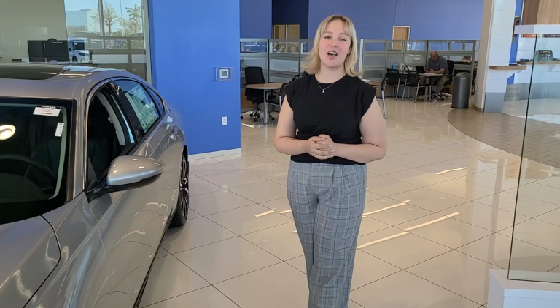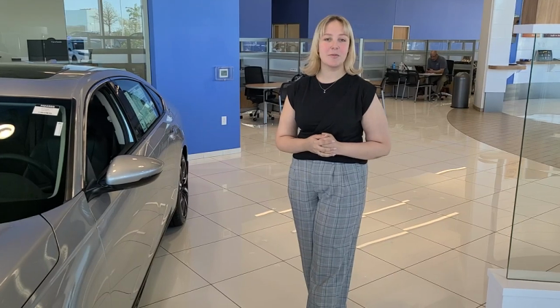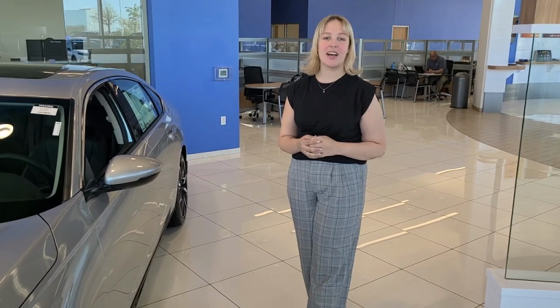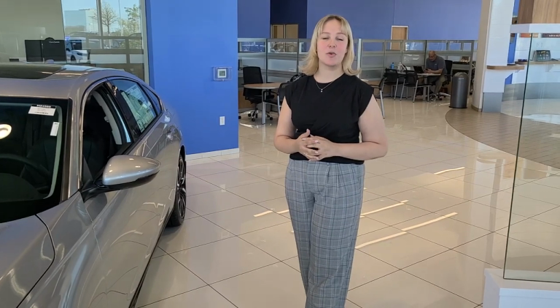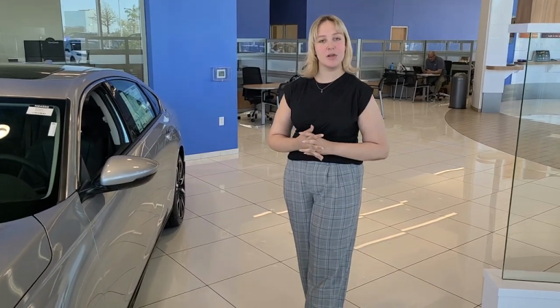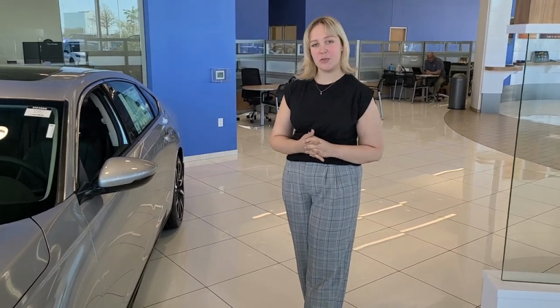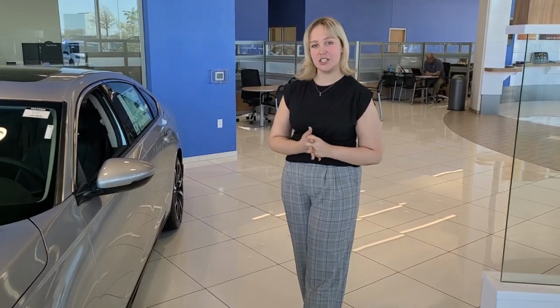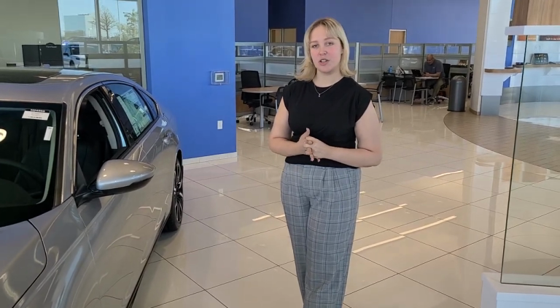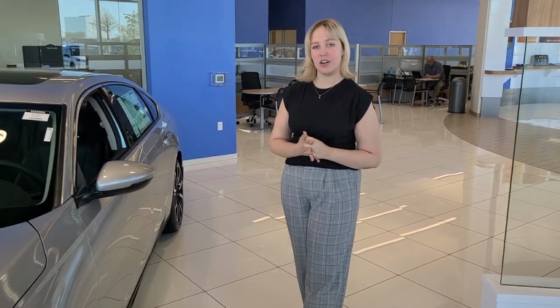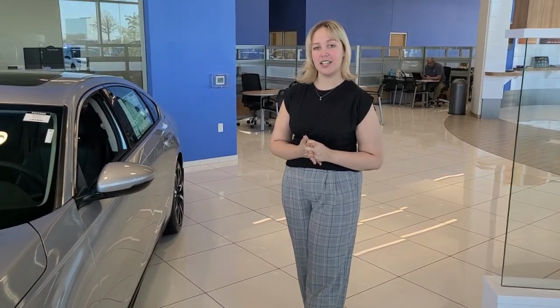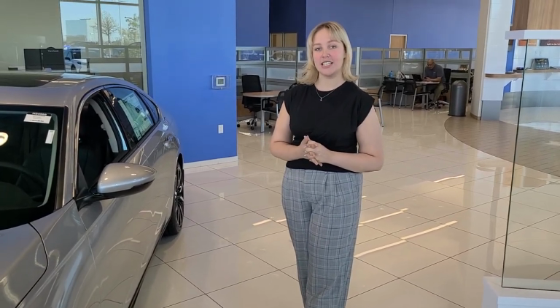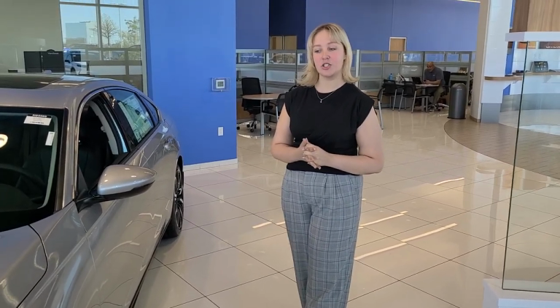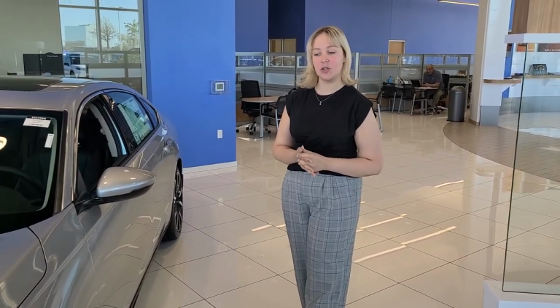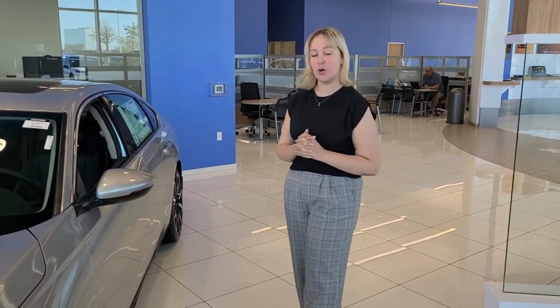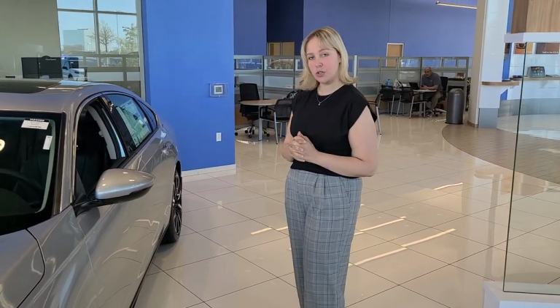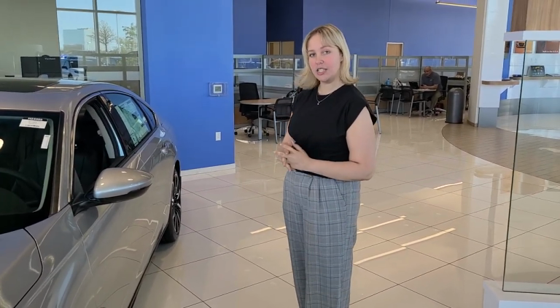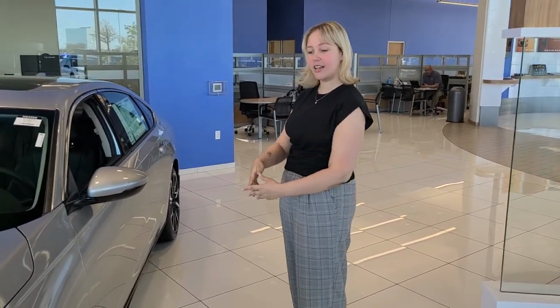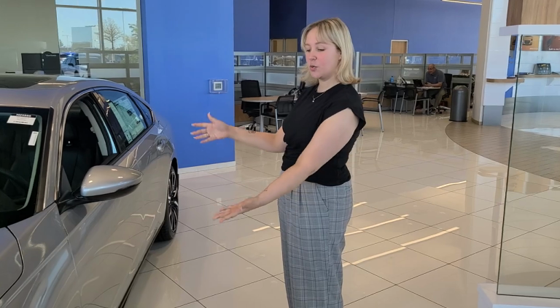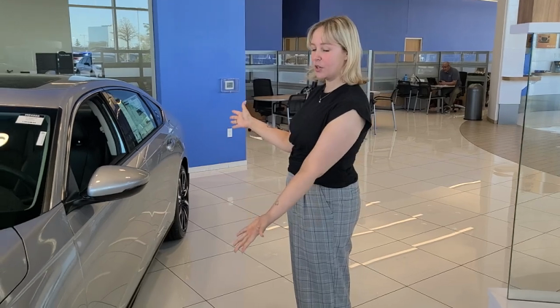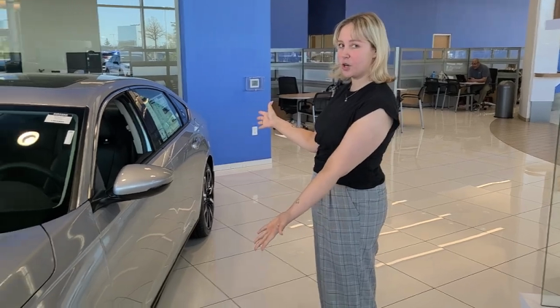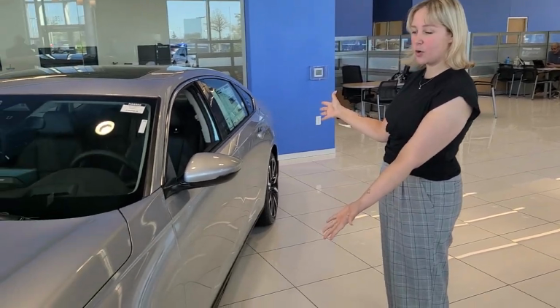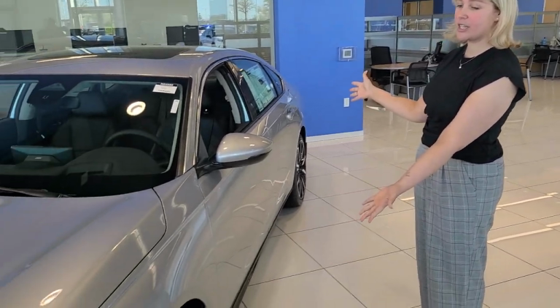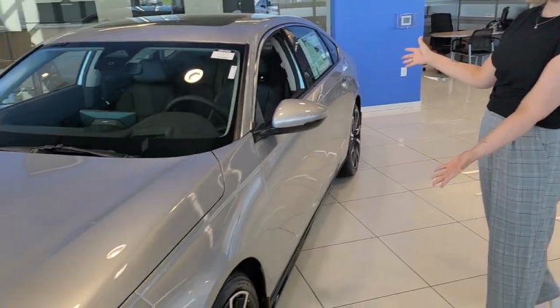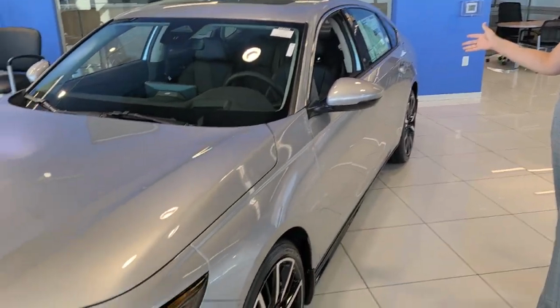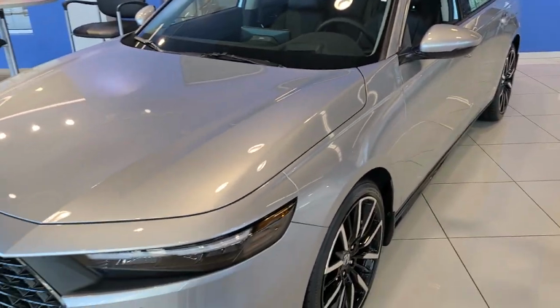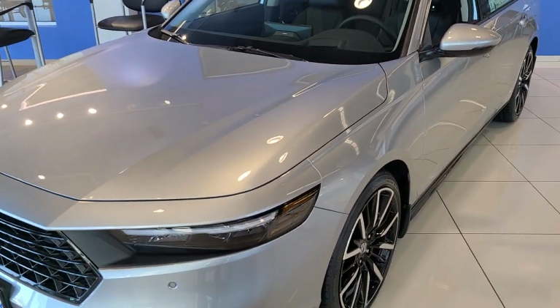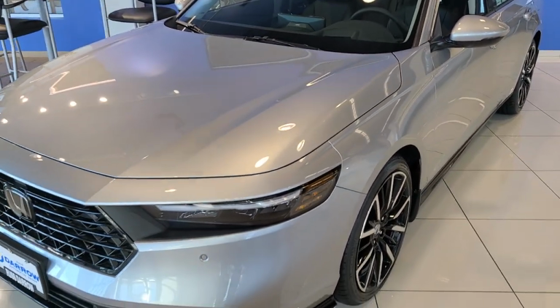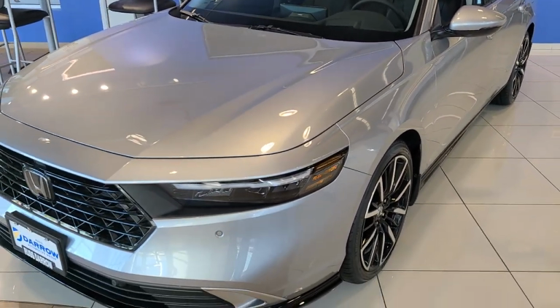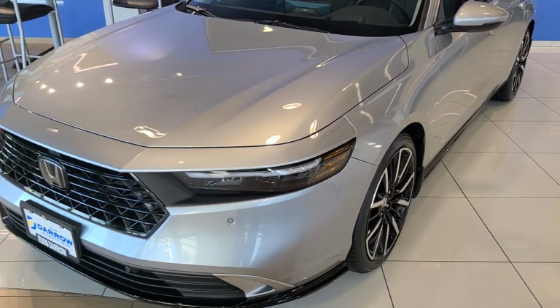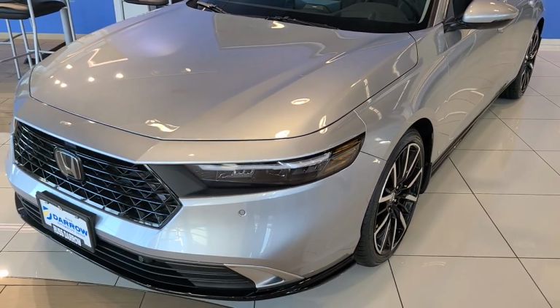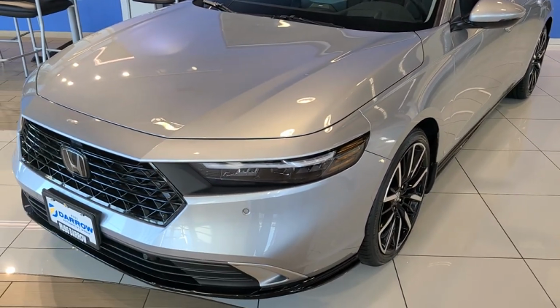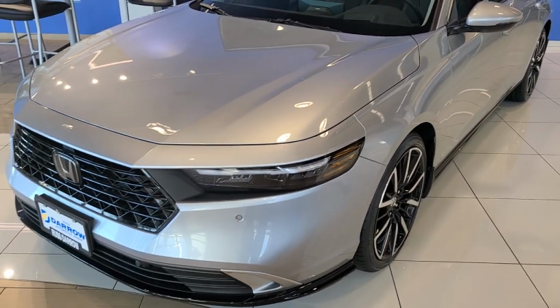Hi, my name is Maya. I'm one of the business managers here at Restore Honda, and today I'm going to show you the full new redesign, 2024 Accord. This model is the hybrid, it's a touring model.